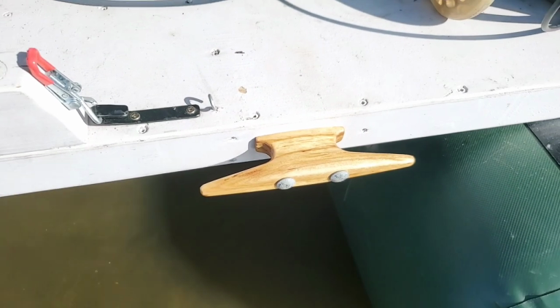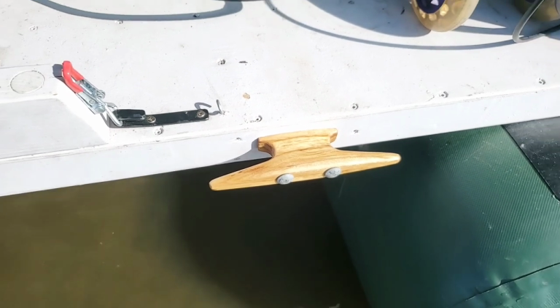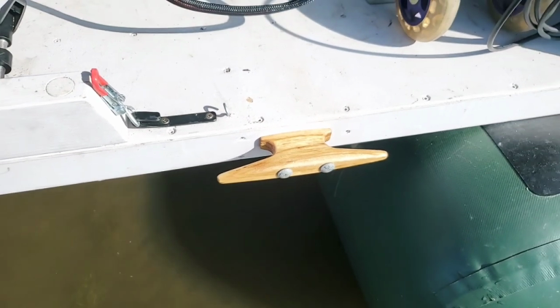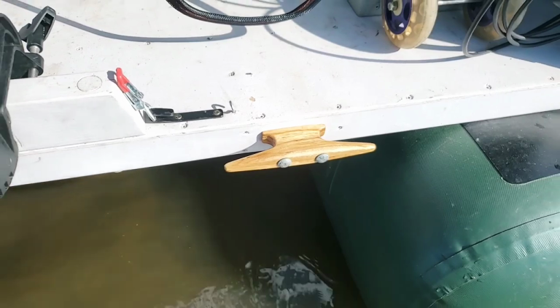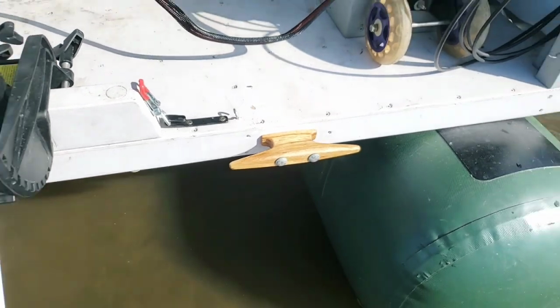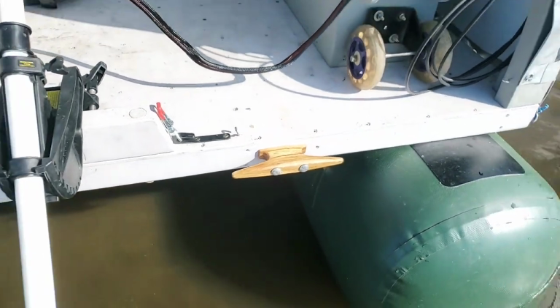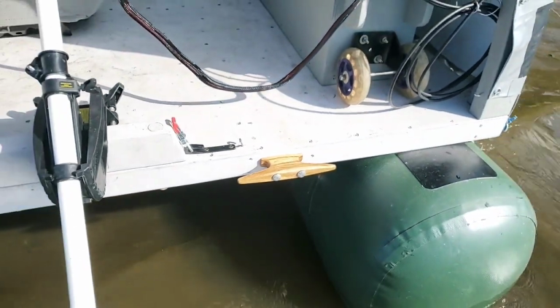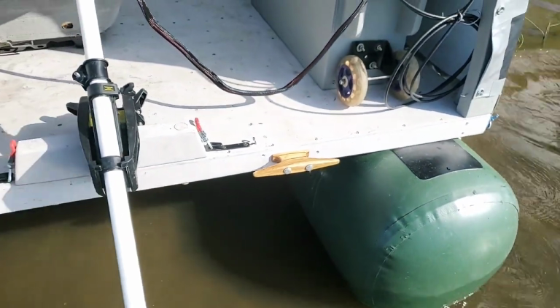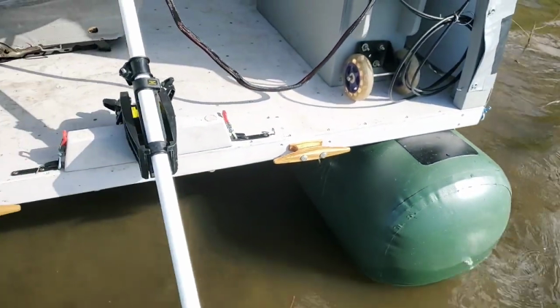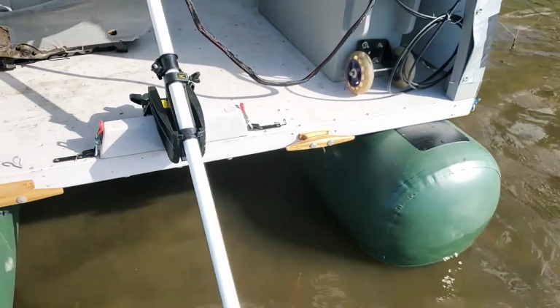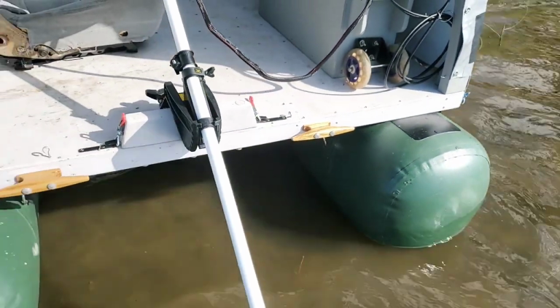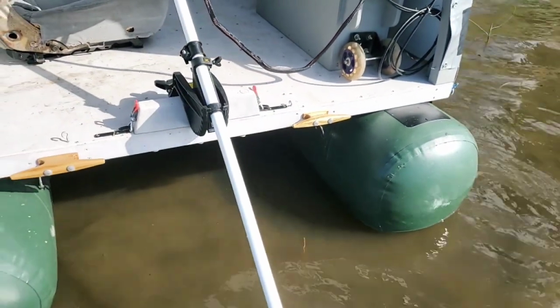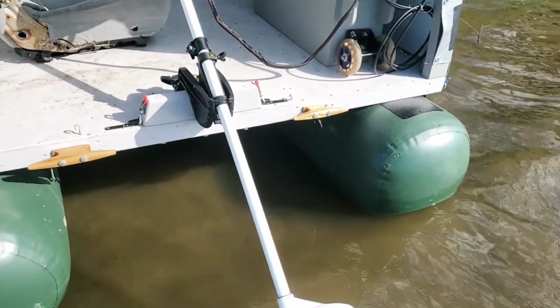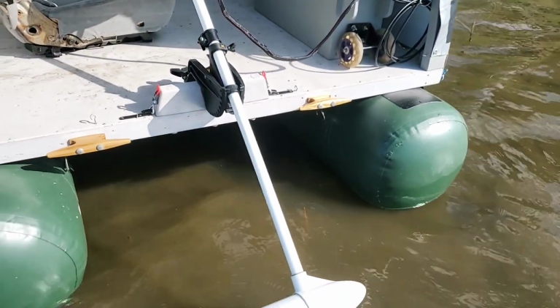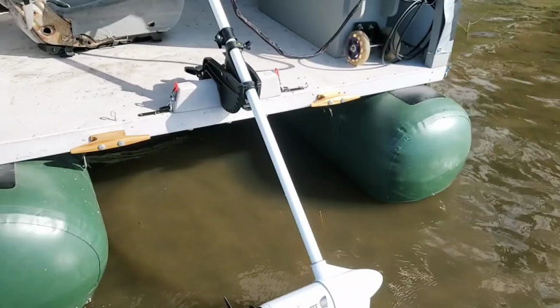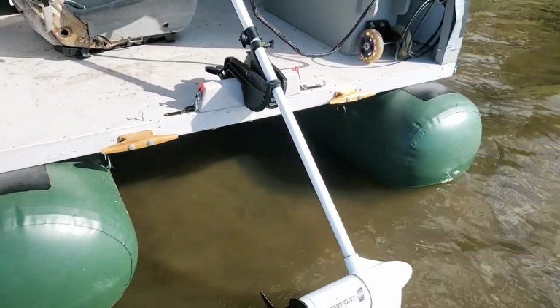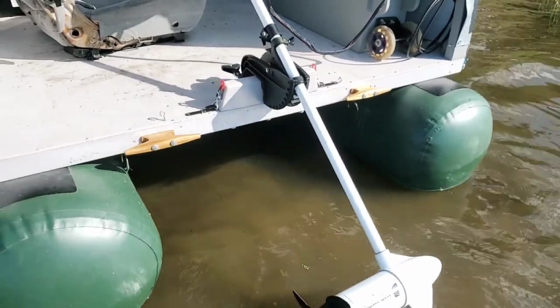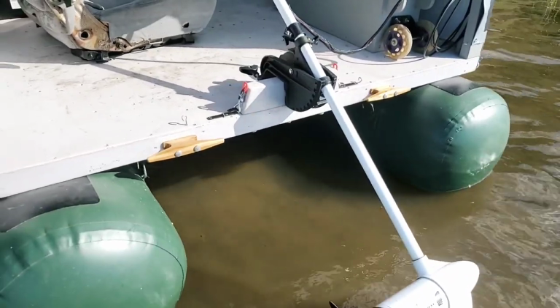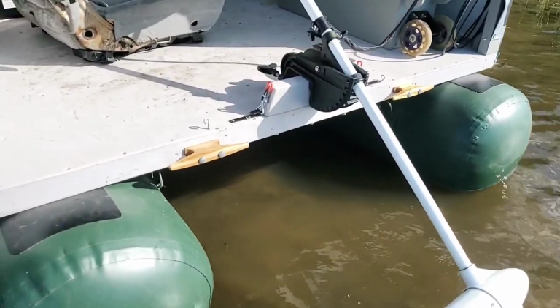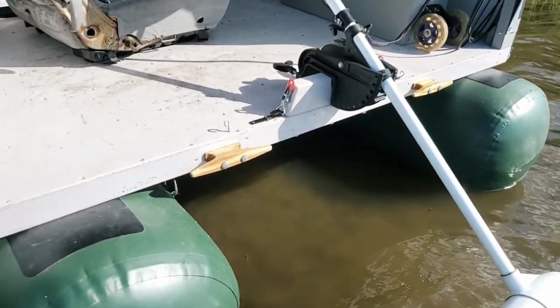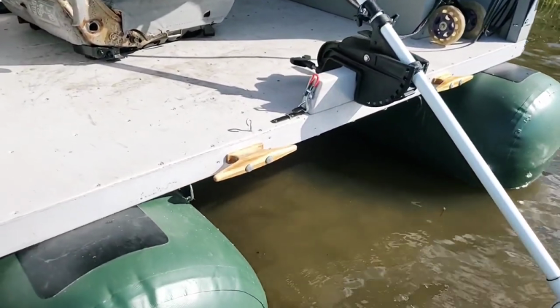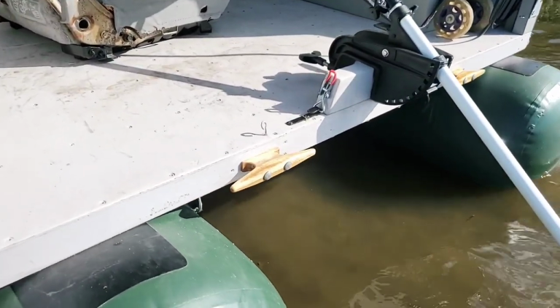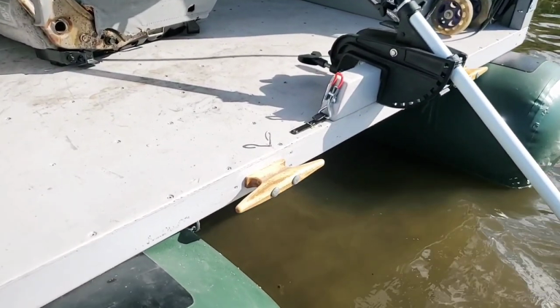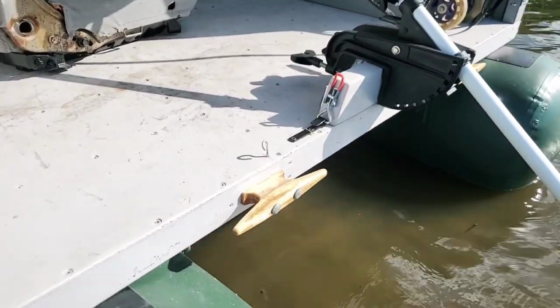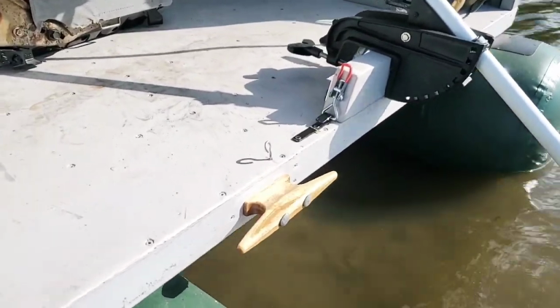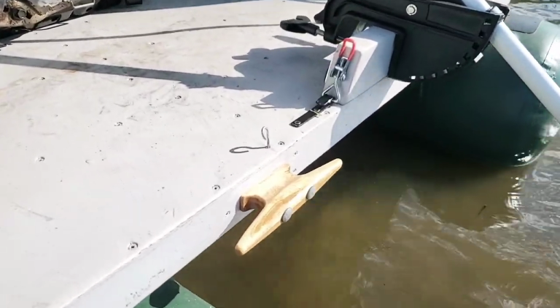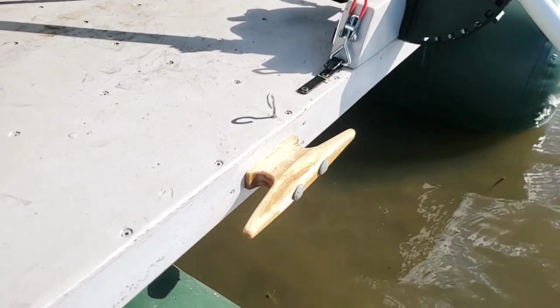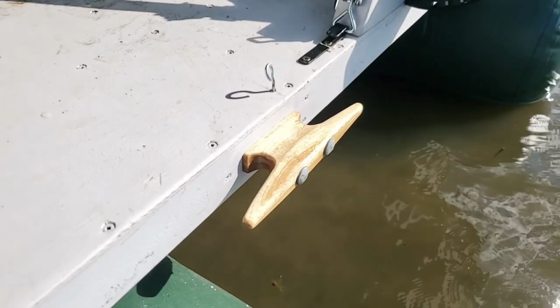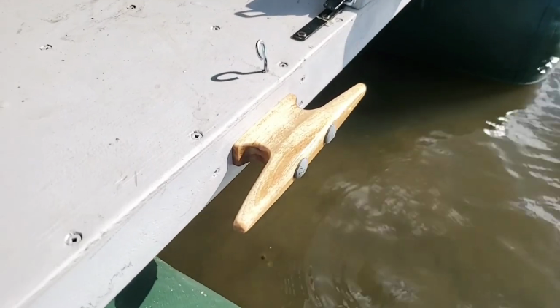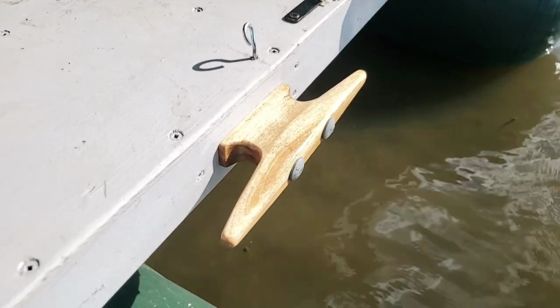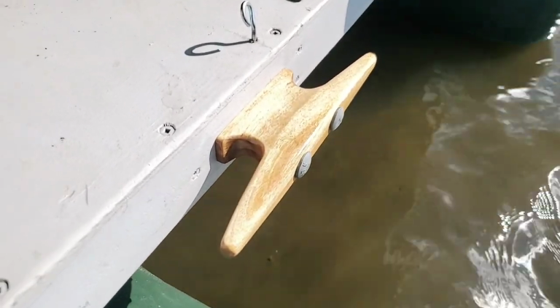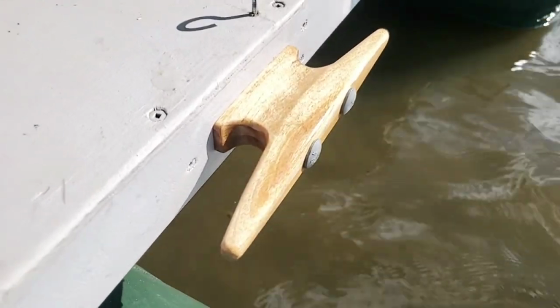Another little upgrade I did are wooden cleats made from recycled flooring. I recently tried to tie up the boat to a dock and that didn't go well since the wind was pushing it around like crazy, so having a second attachment point at the back for a rope is certainly going to help with that.